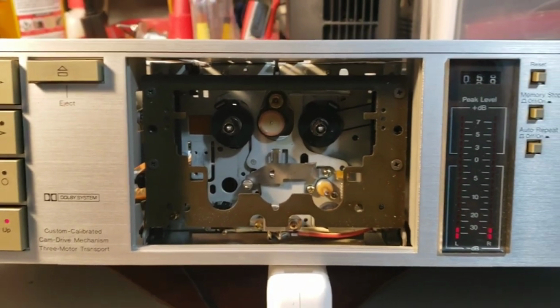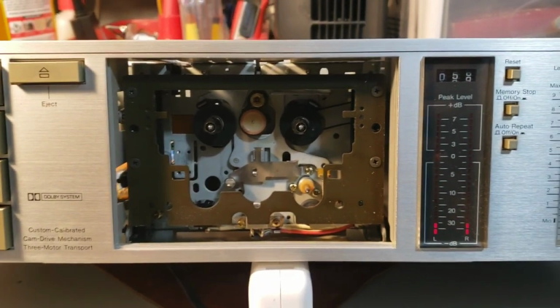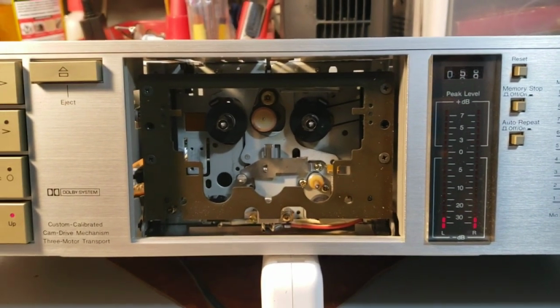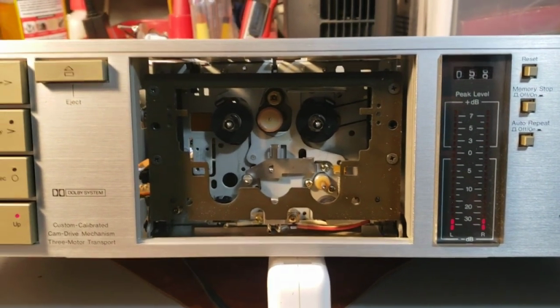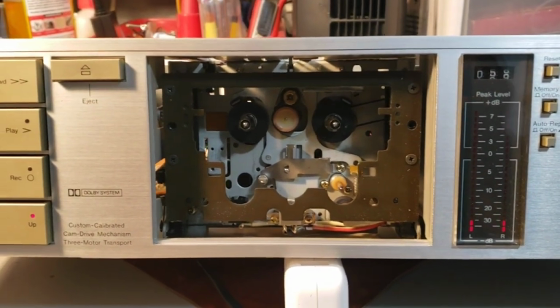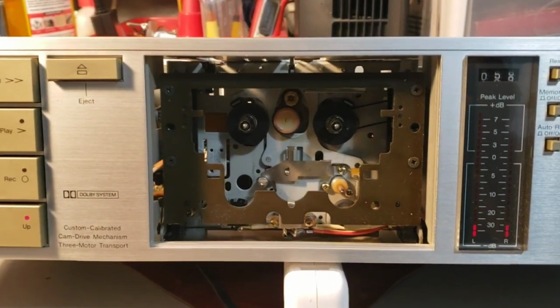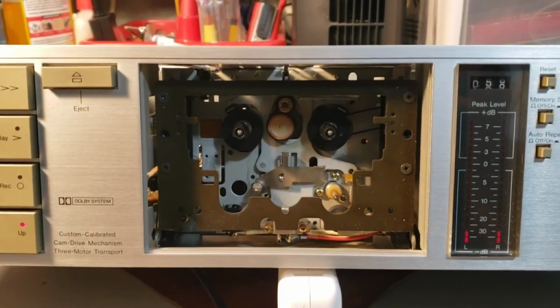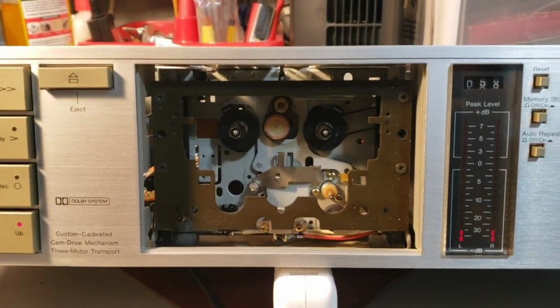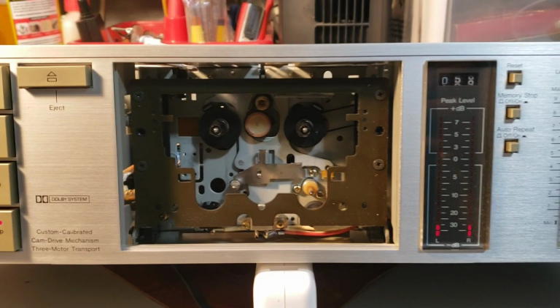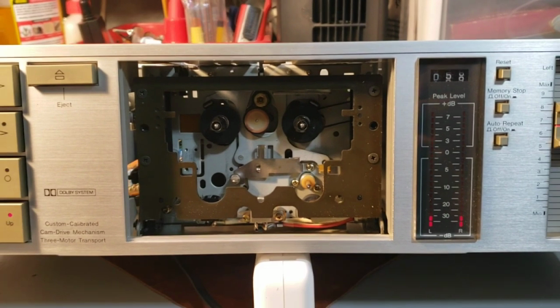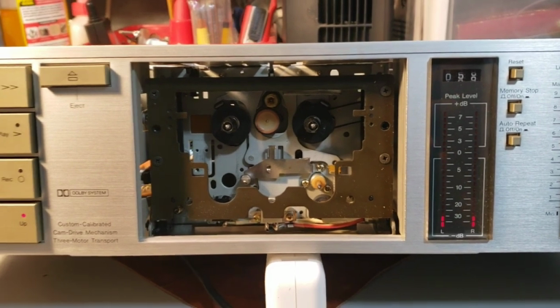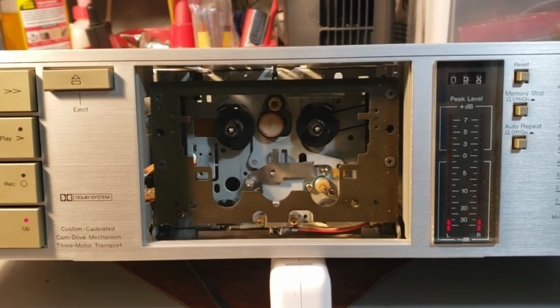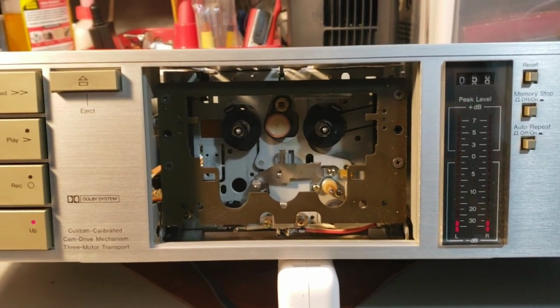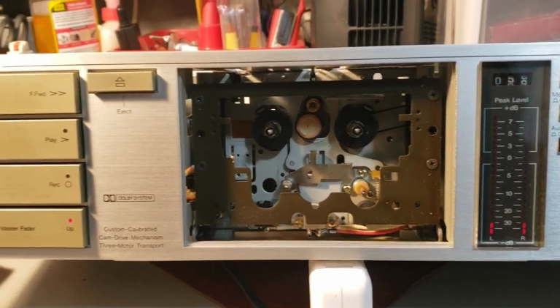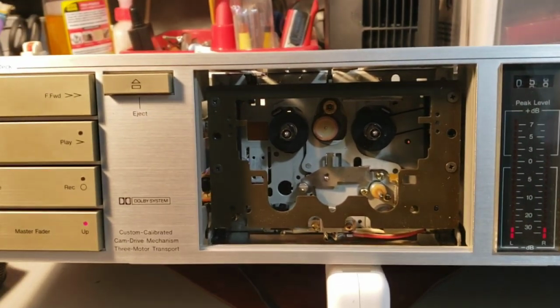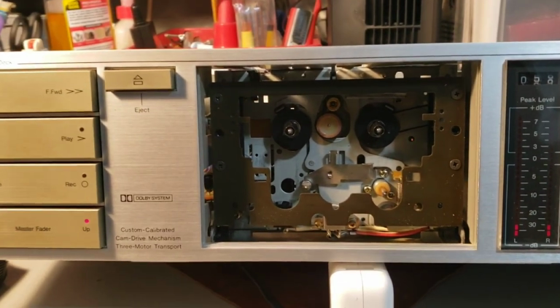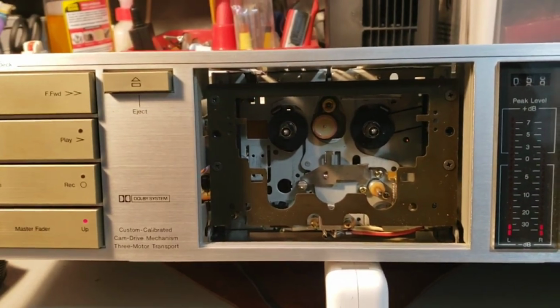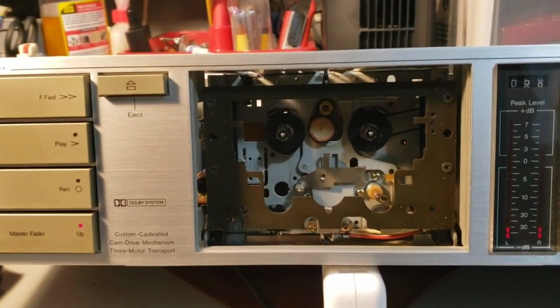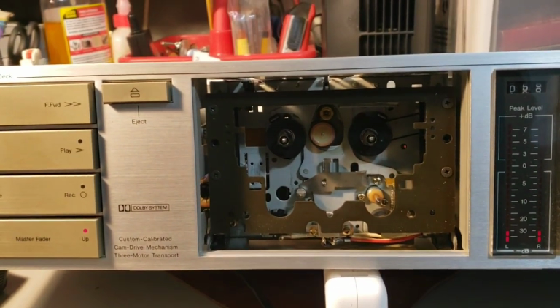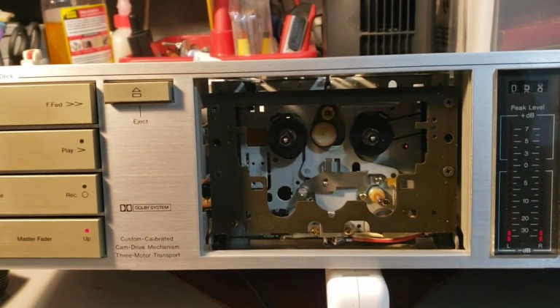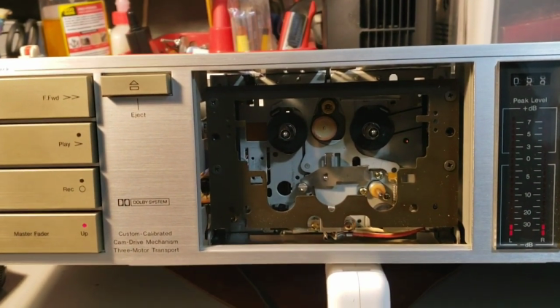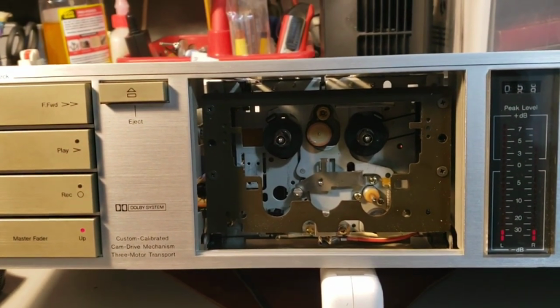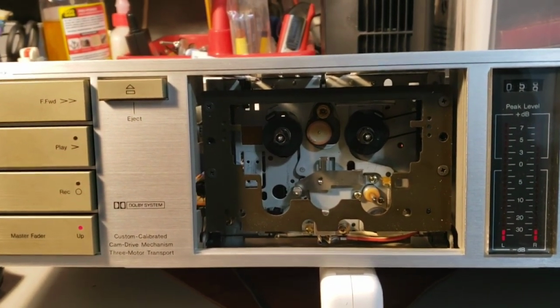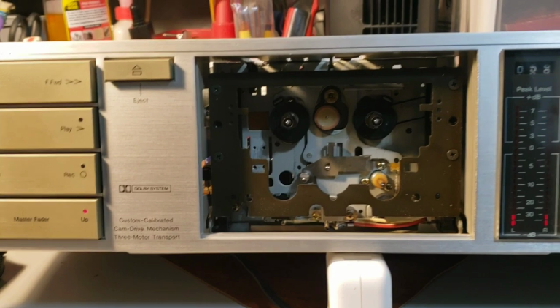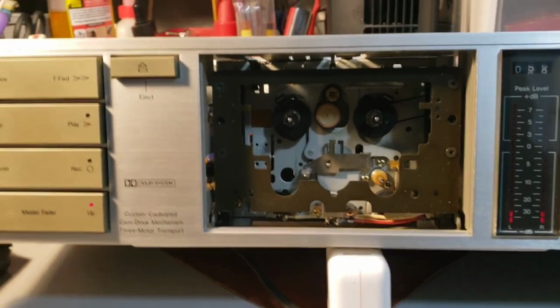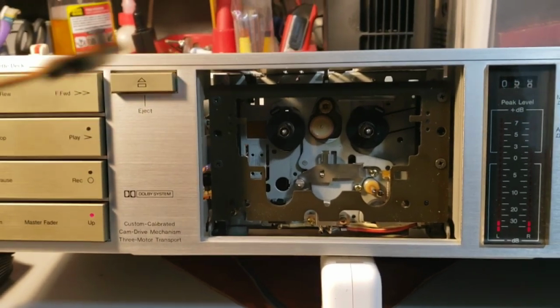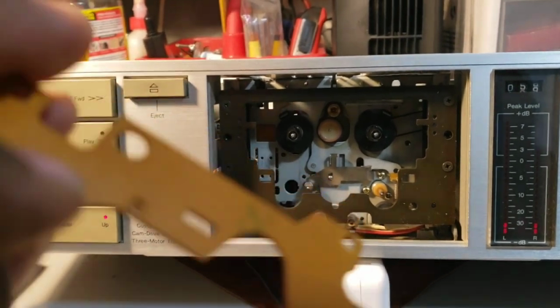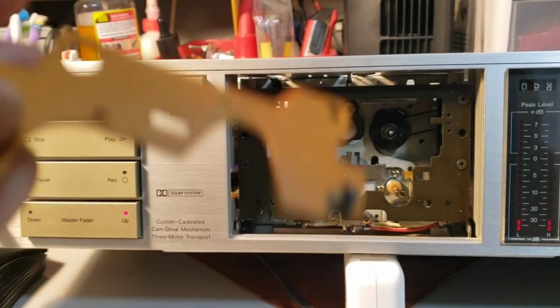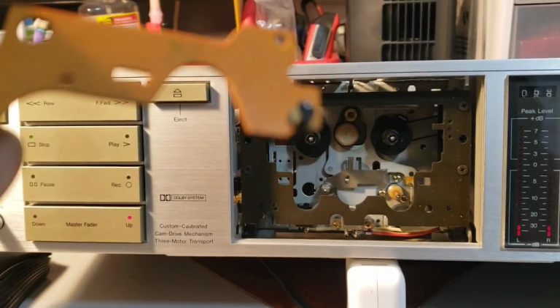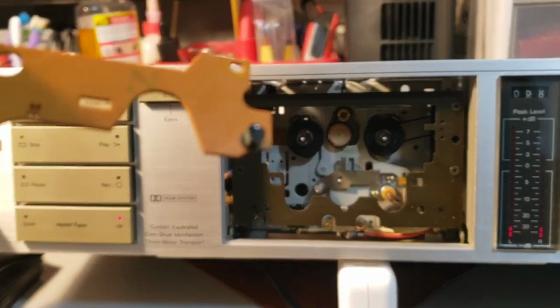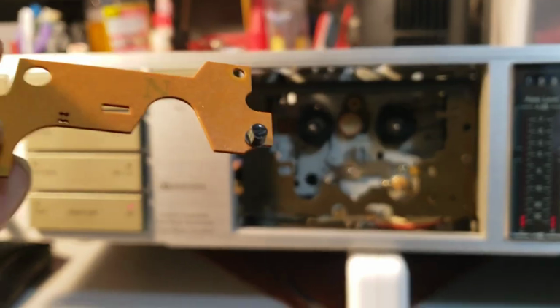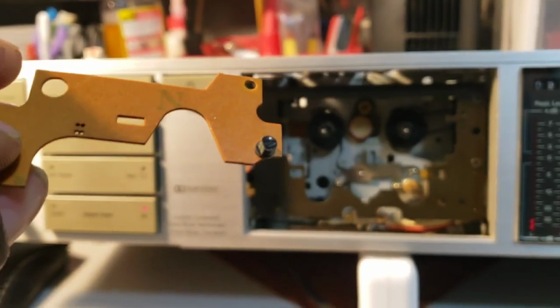If anyone else bumps into this problem where everything seems to be working but it keeps stopping — auto-stopping — that's what it is. Well, at least it was in this case.